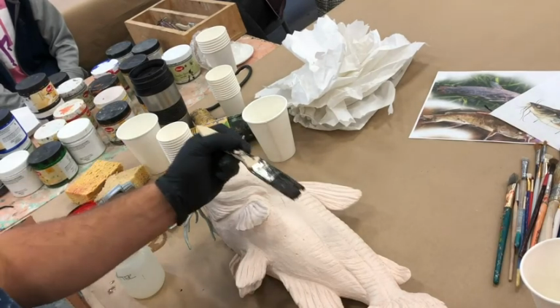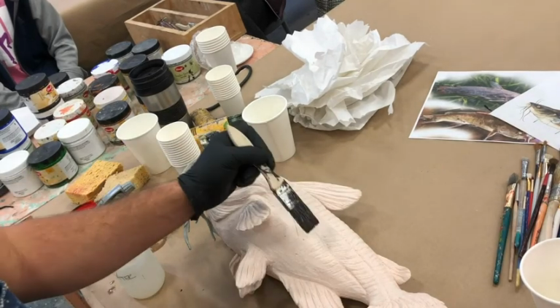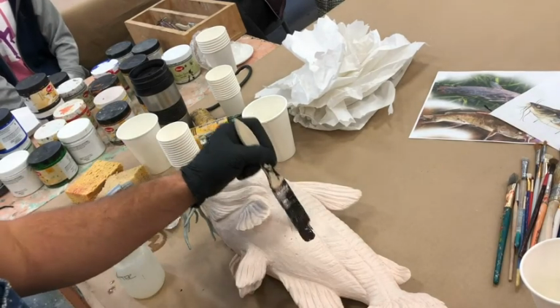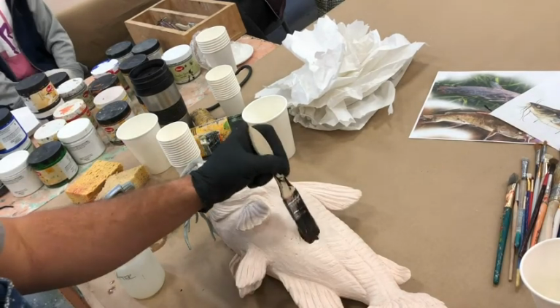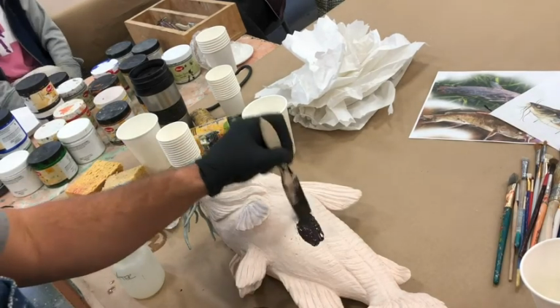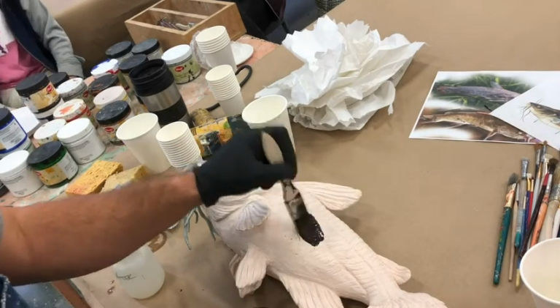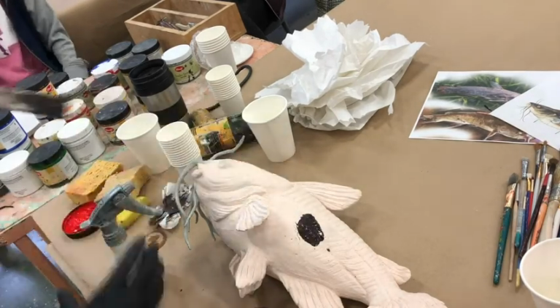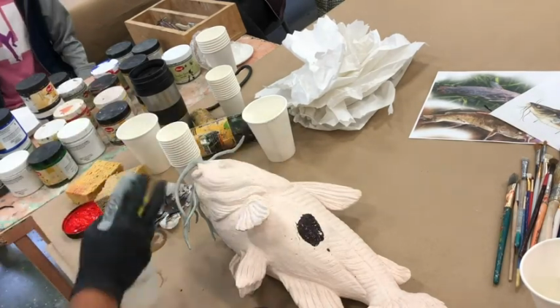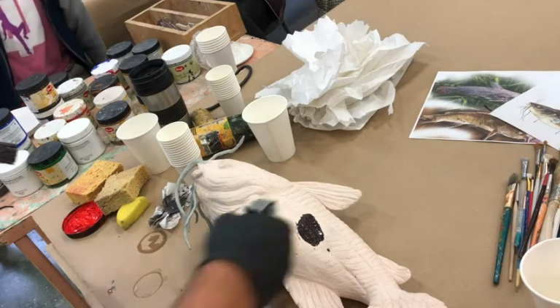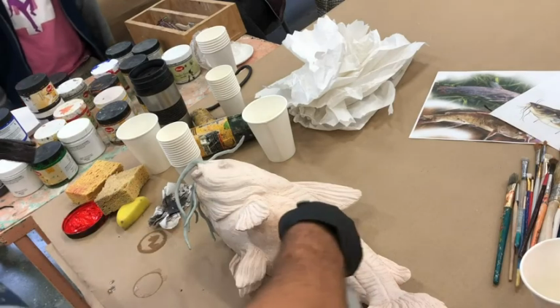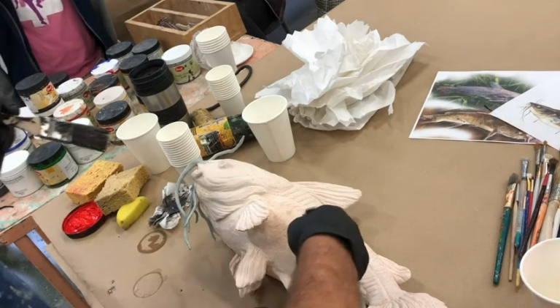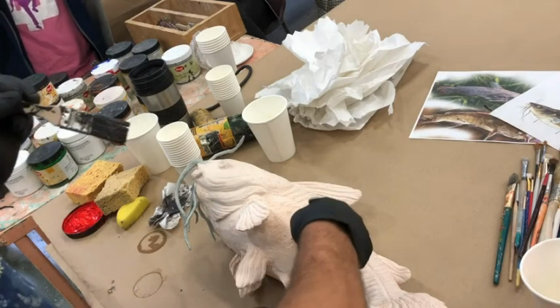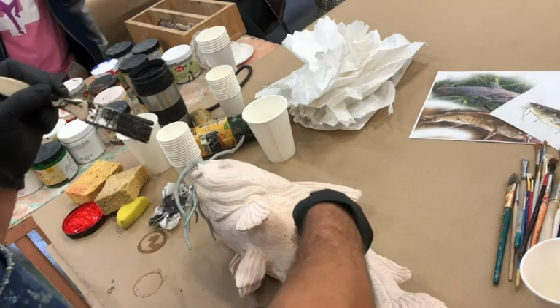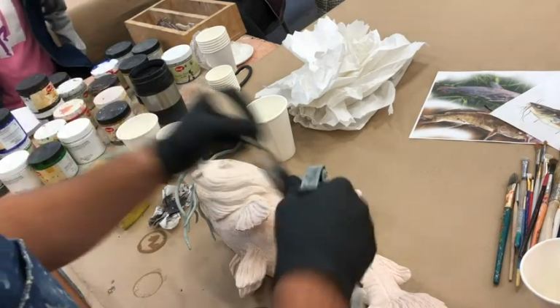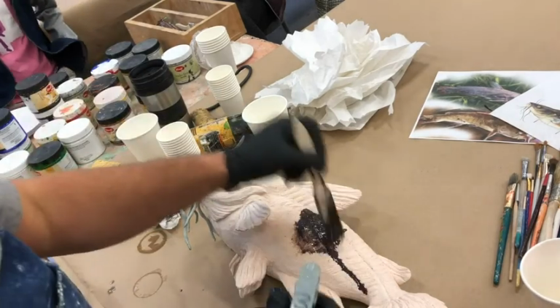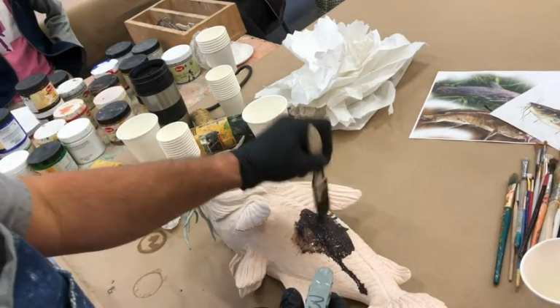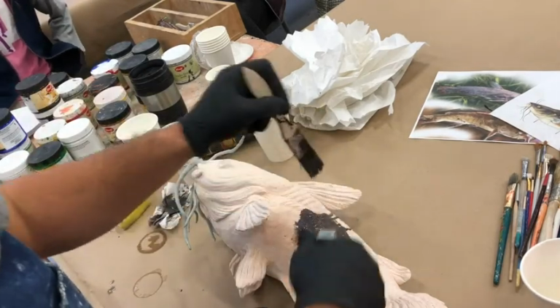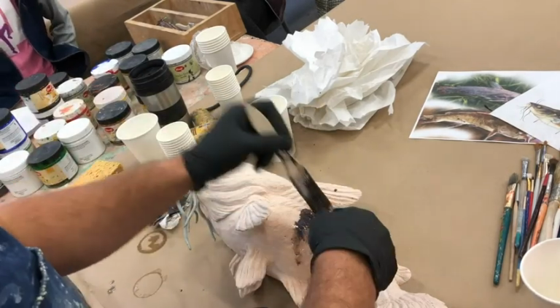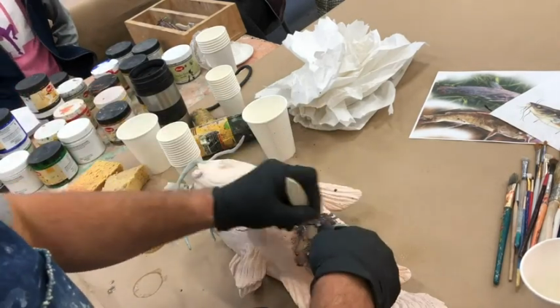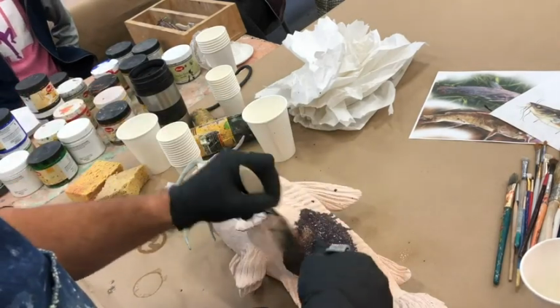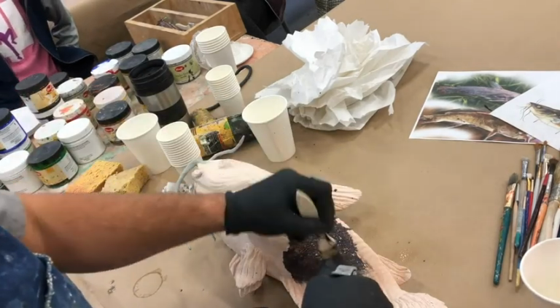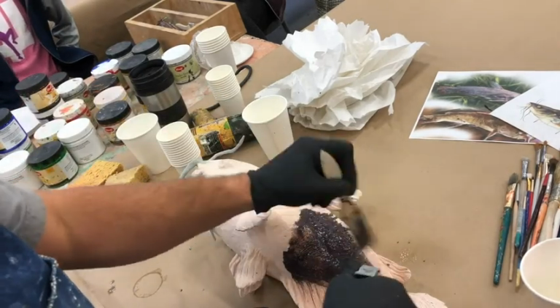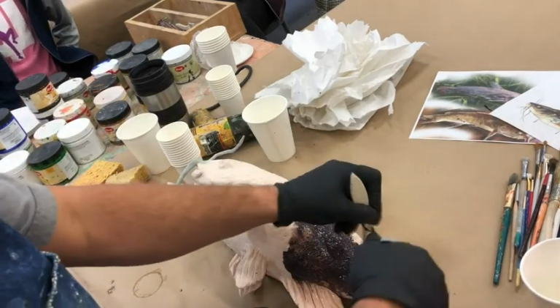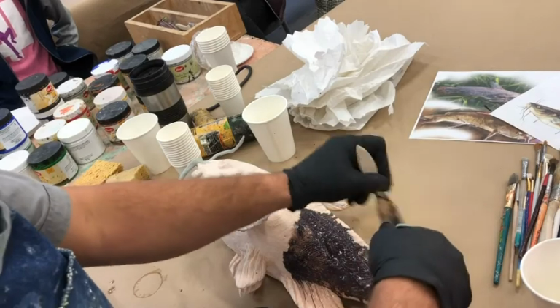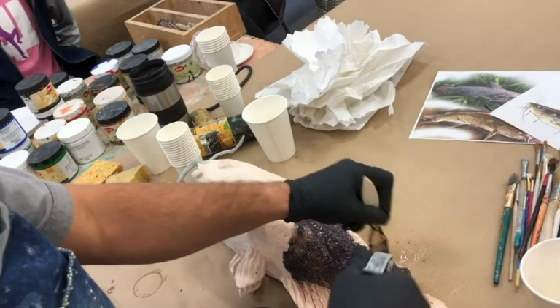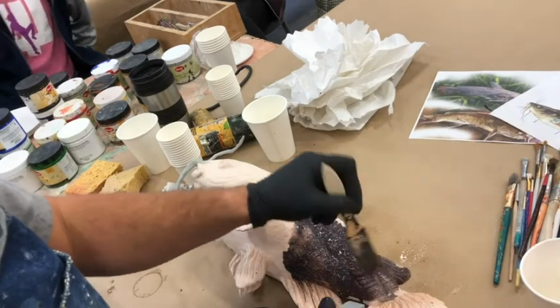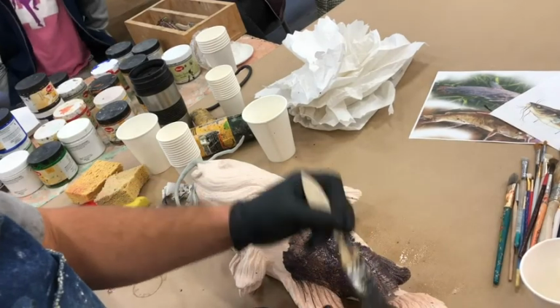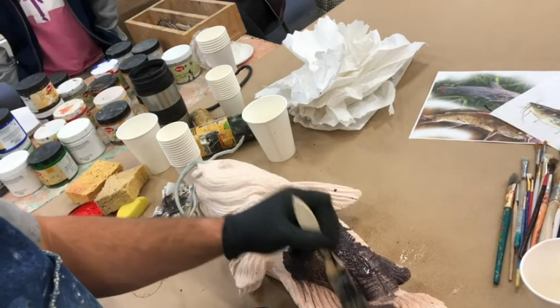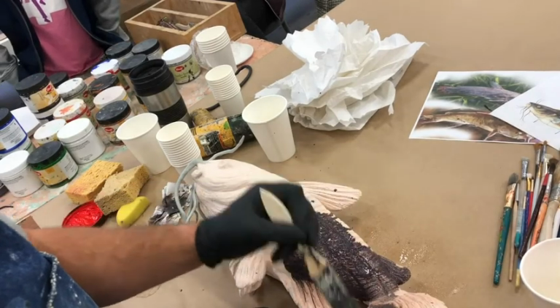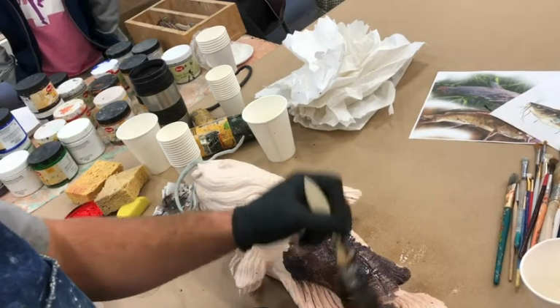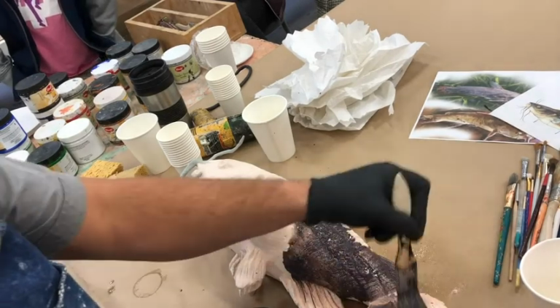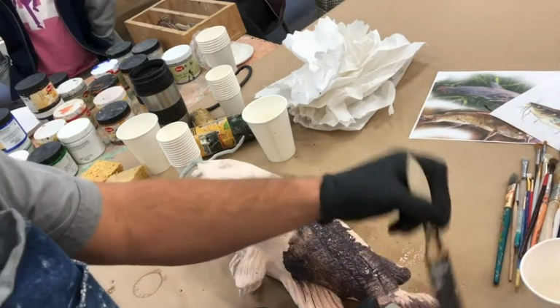Oh, that's dark — that's really dark. Hit the brakes! Okay, there we go. That's going to work. That was like half water, half paint — I might have been a little too thick.